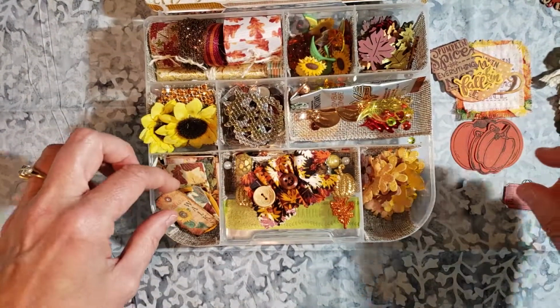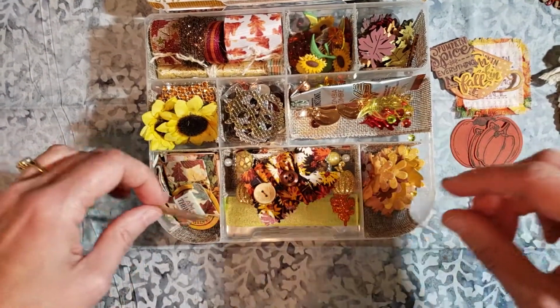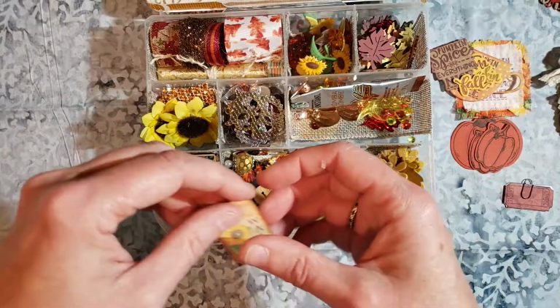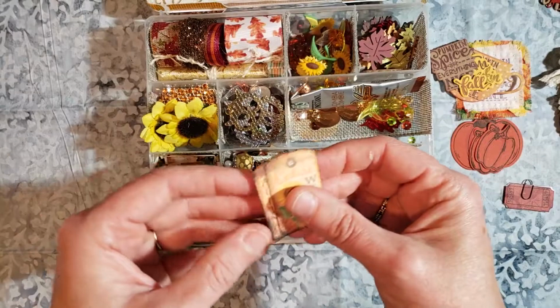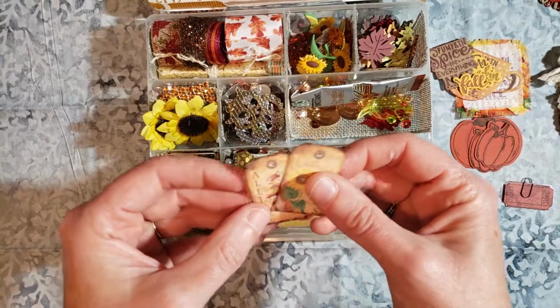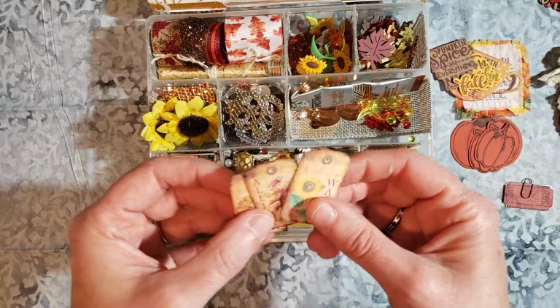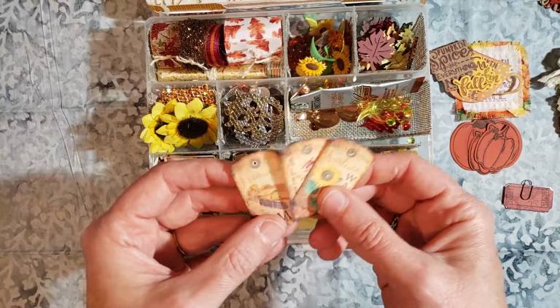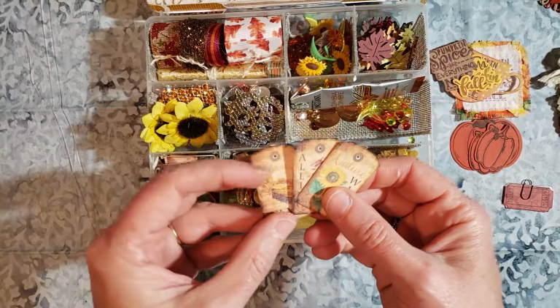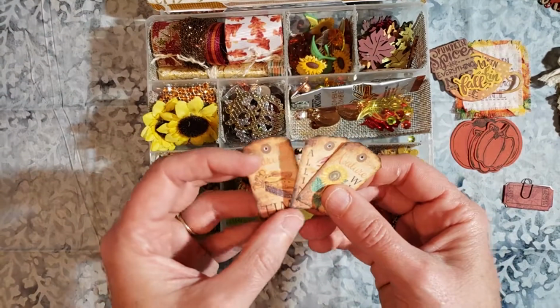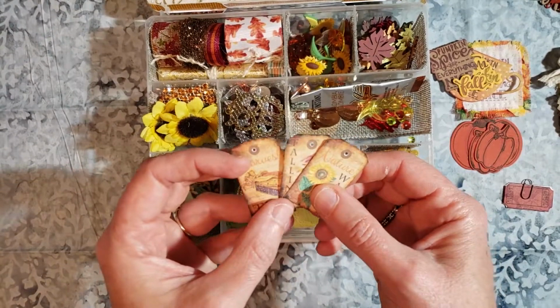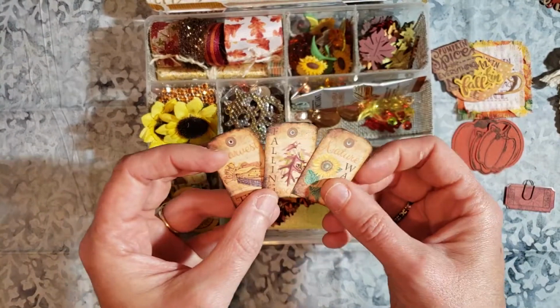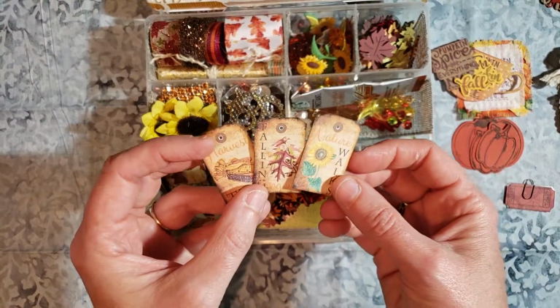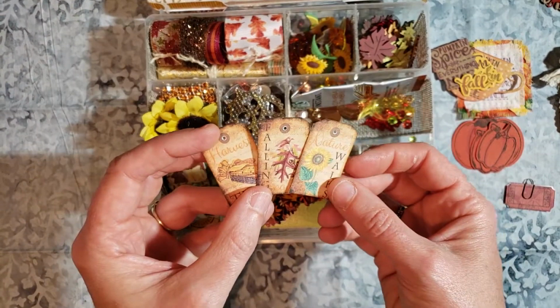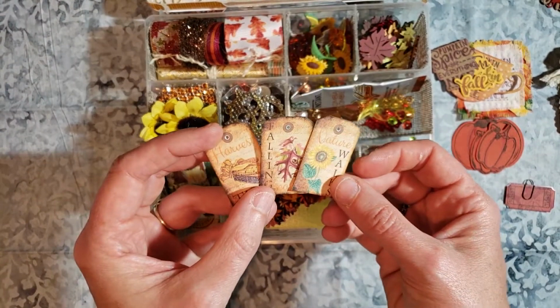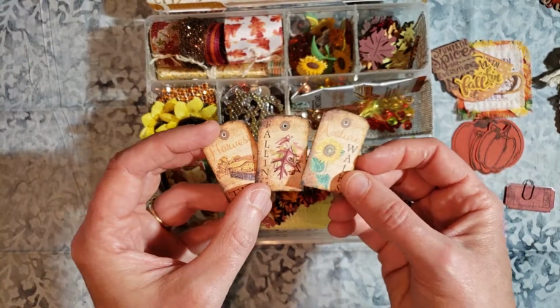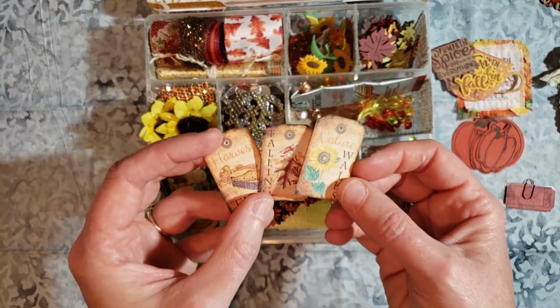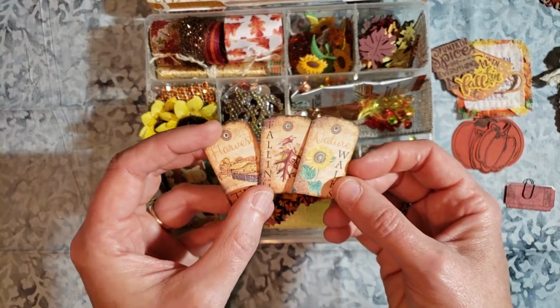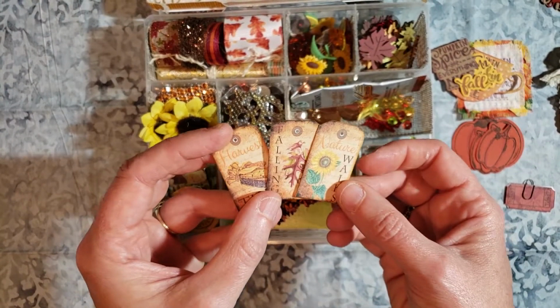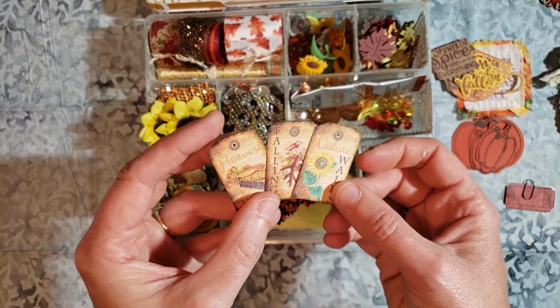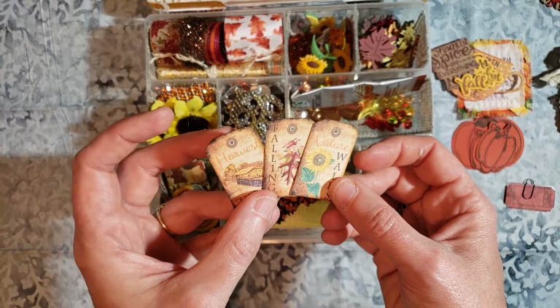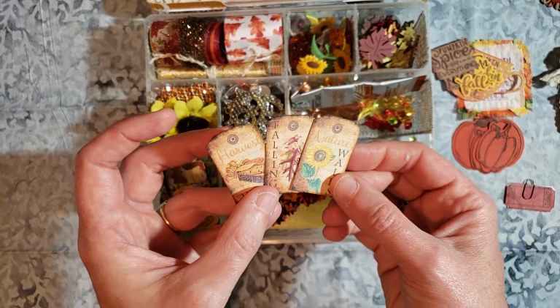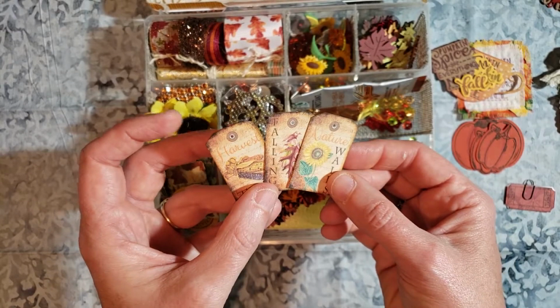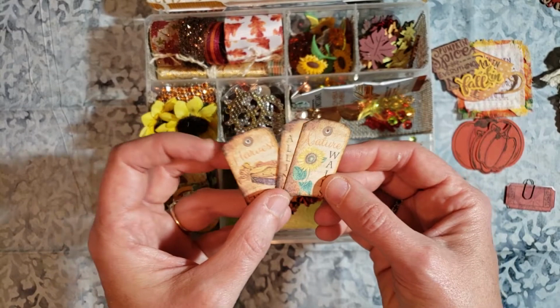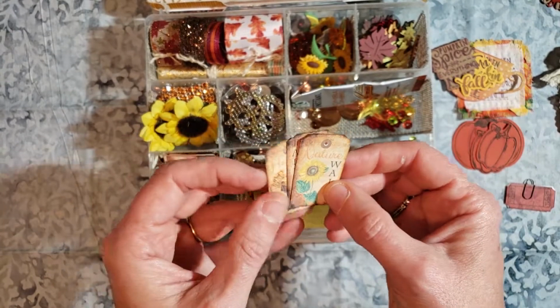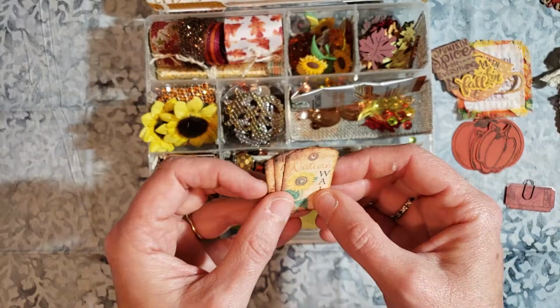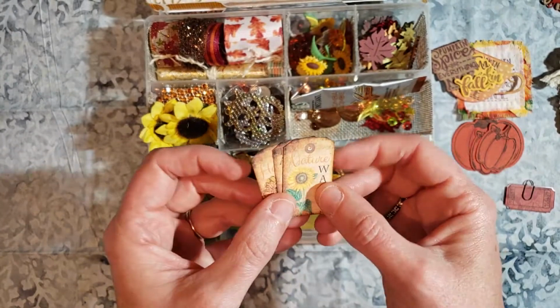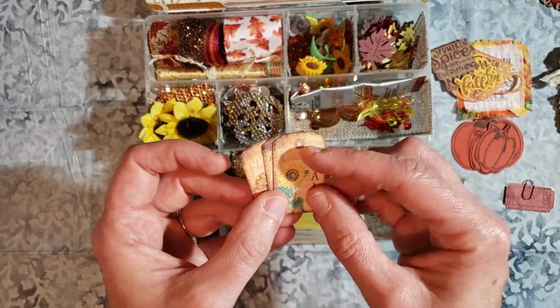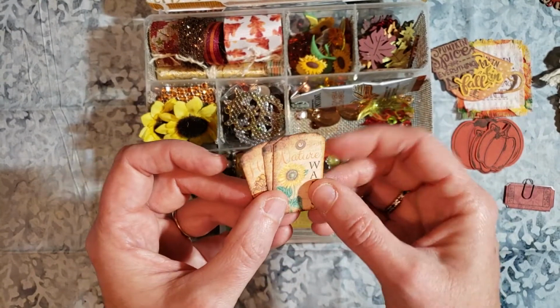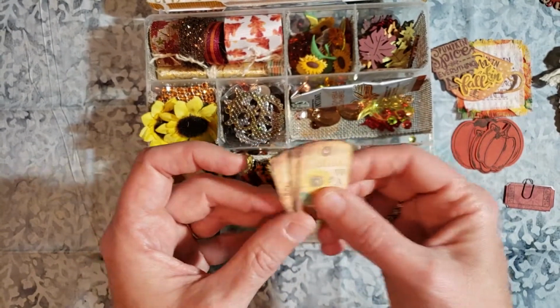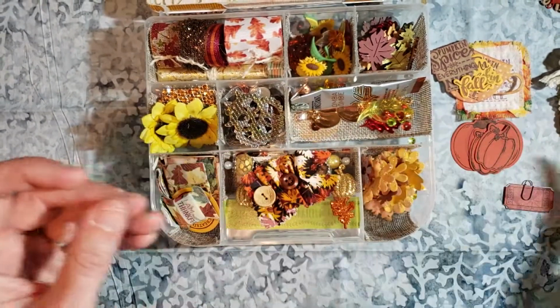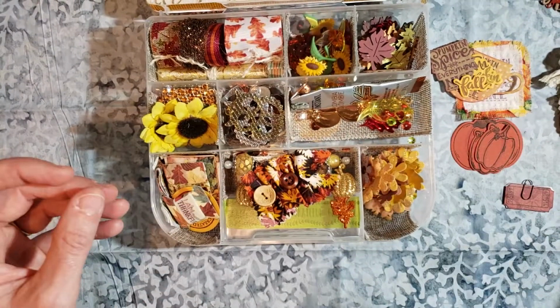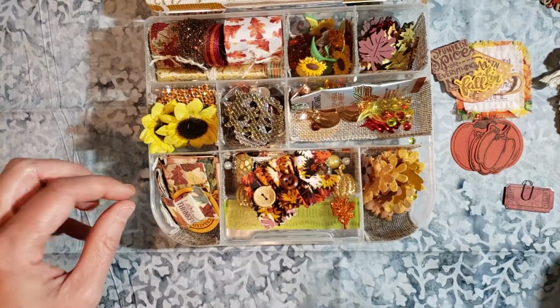Here are the other three pieces of the small tags. These were quite large and then I just decreased the size and then hole-punched the centers there.